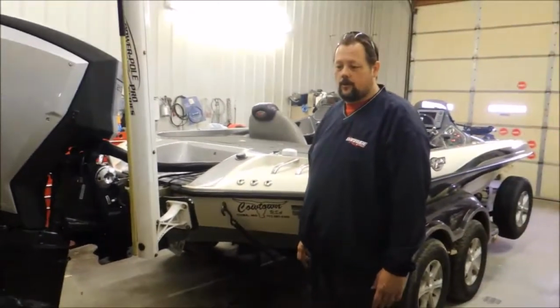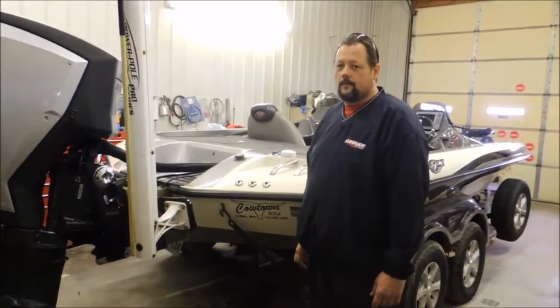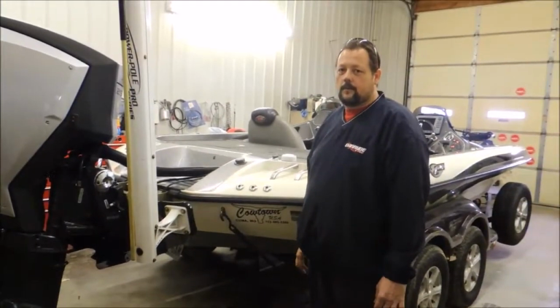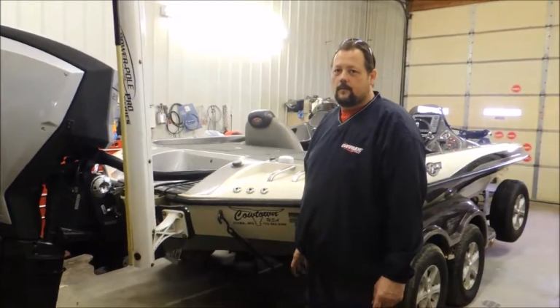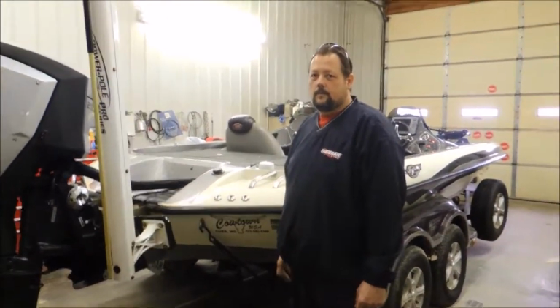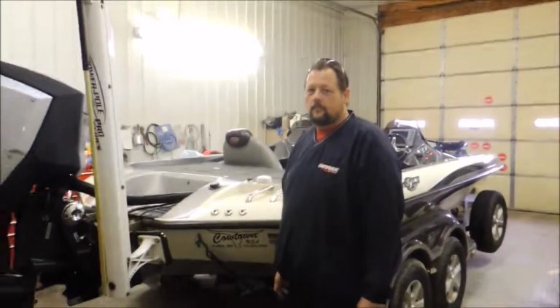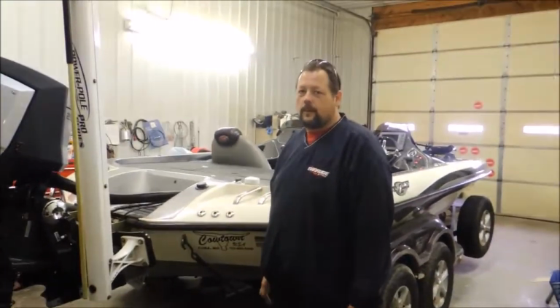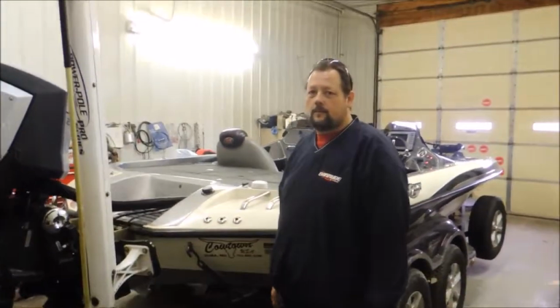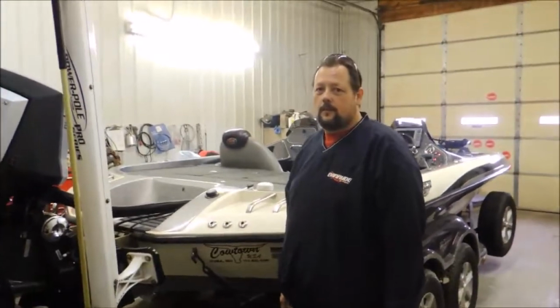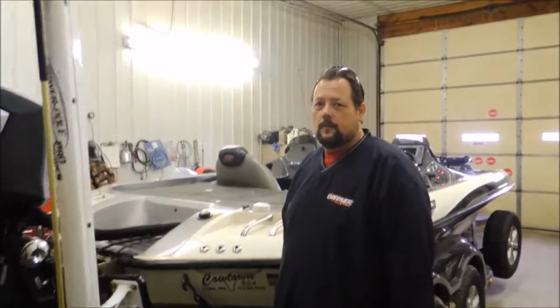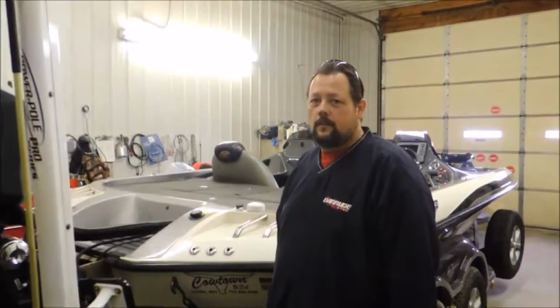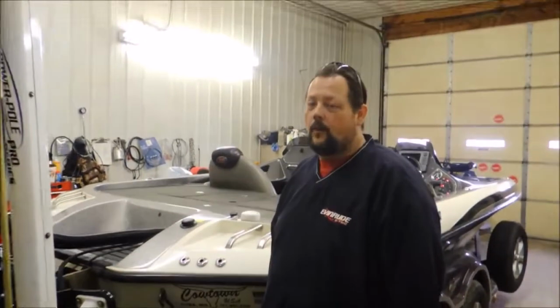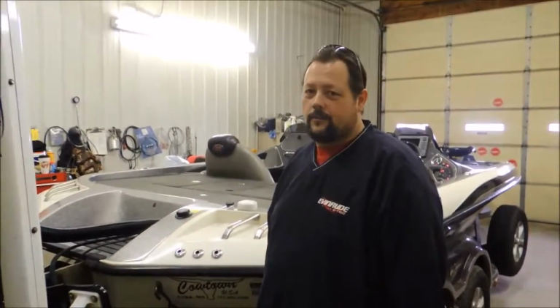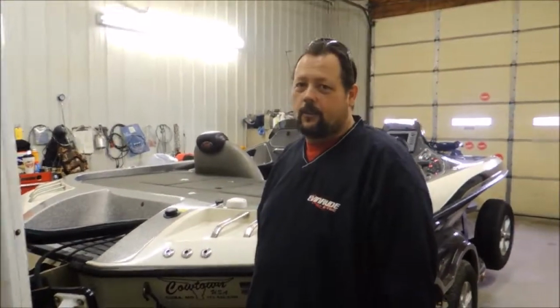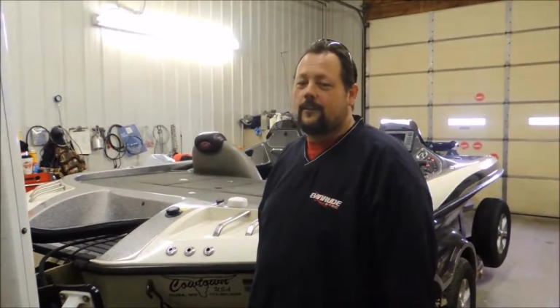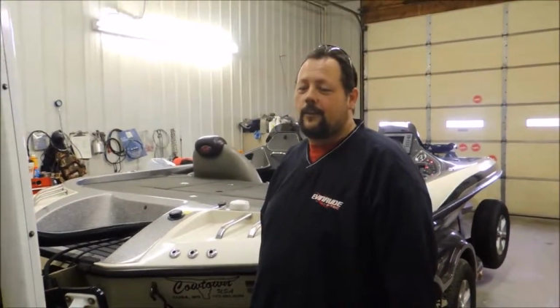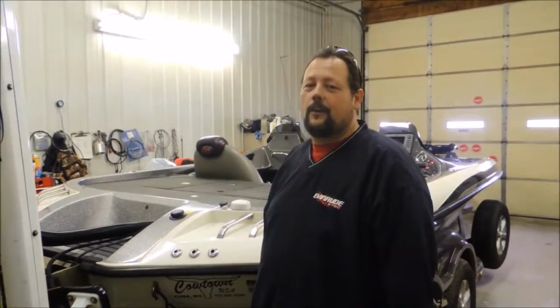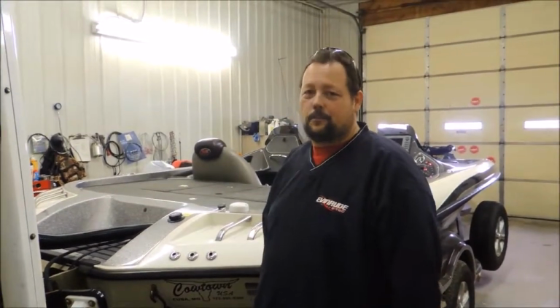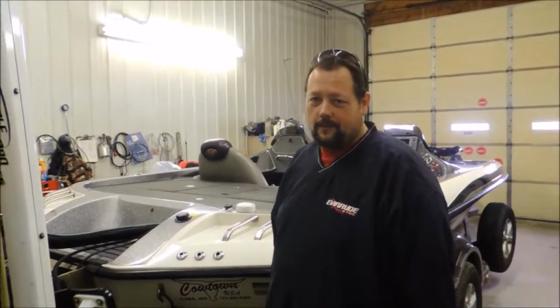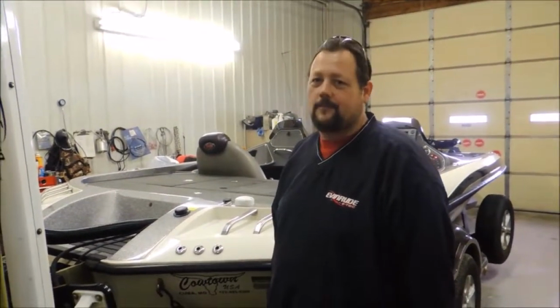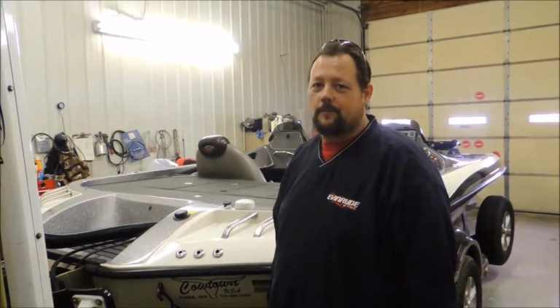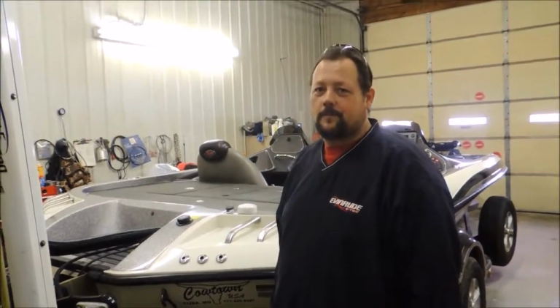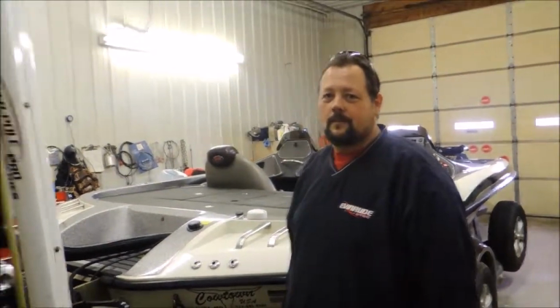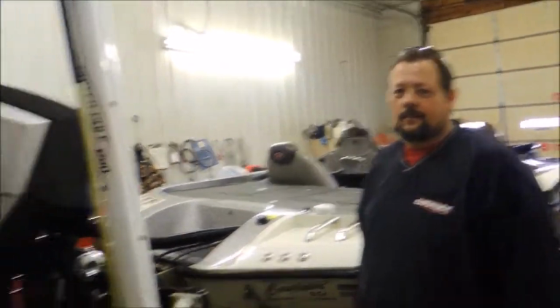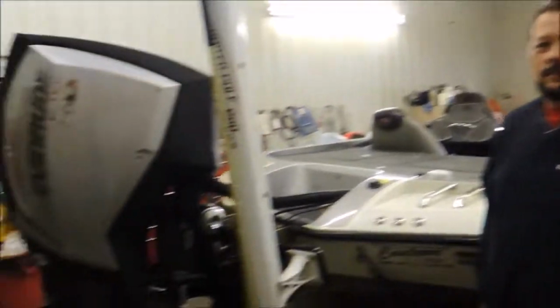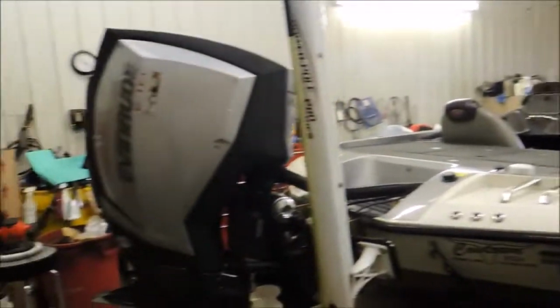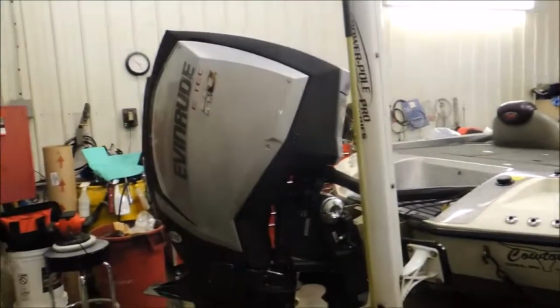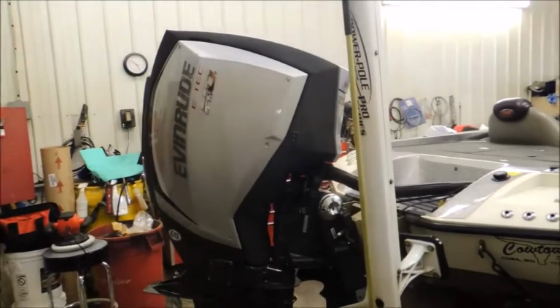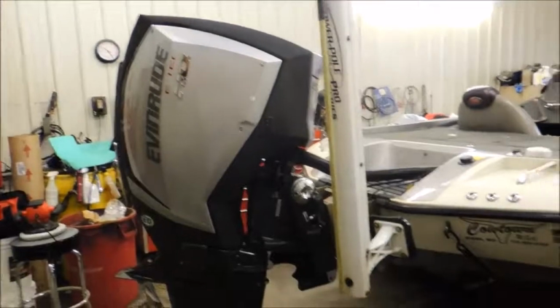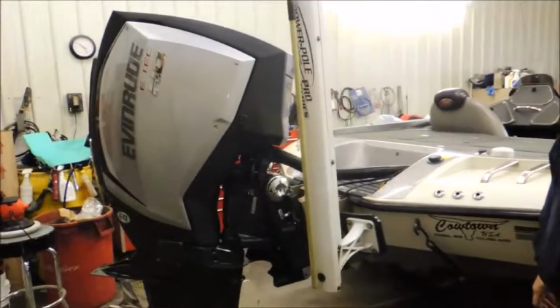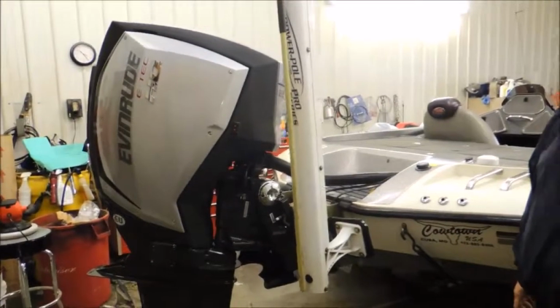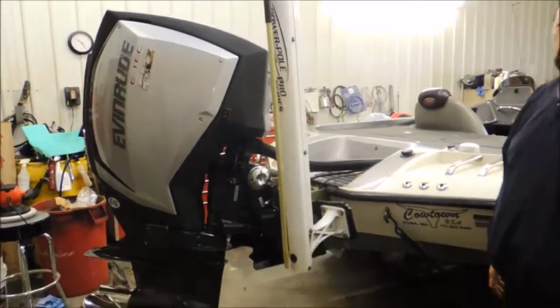Good job, Eddie. Has it been fun? Oh yeah. Definitely a learning experience. That's right. First G2 of many, many we will rig on these boats.